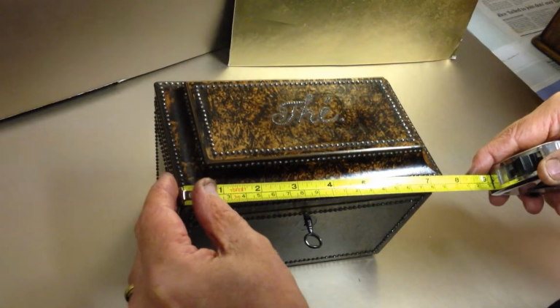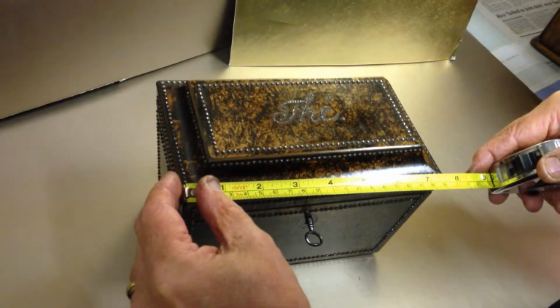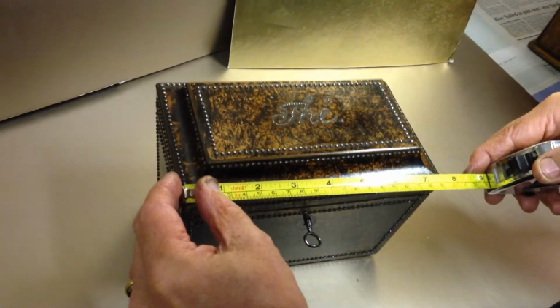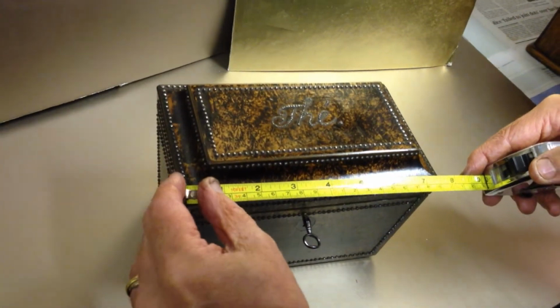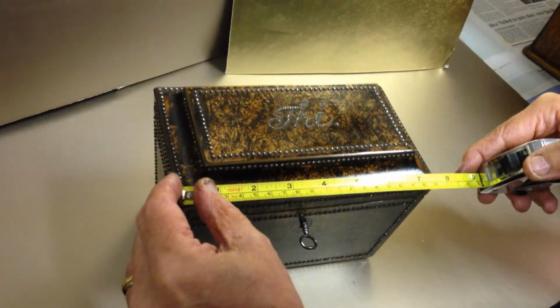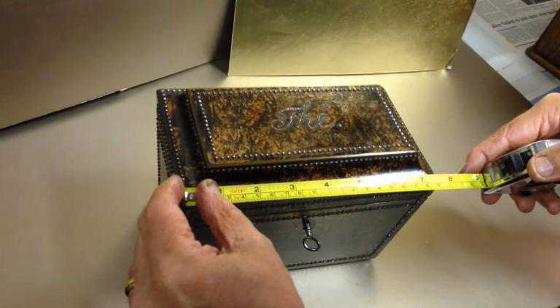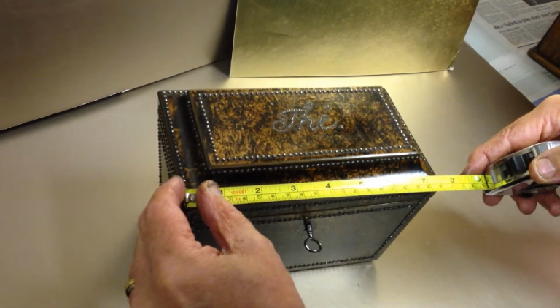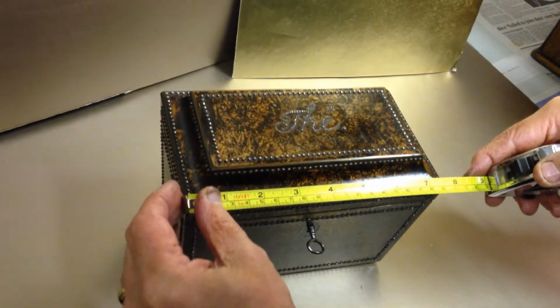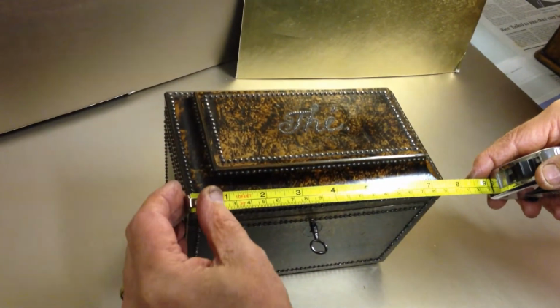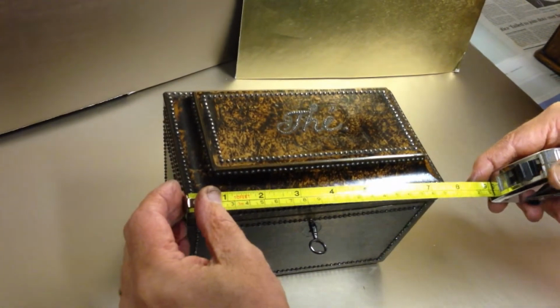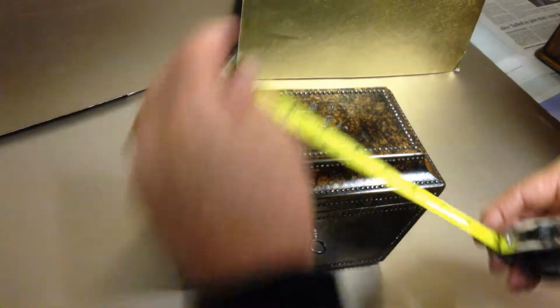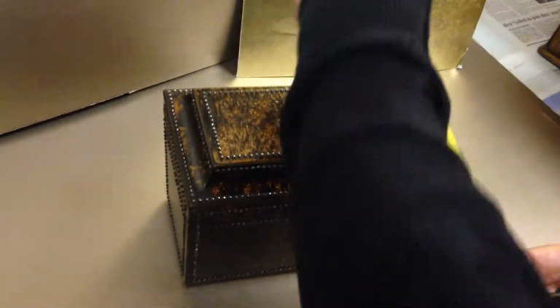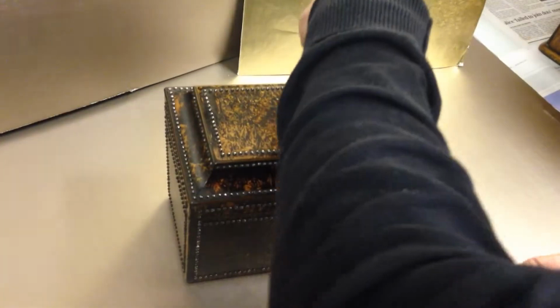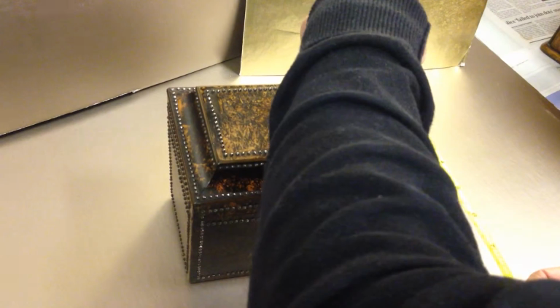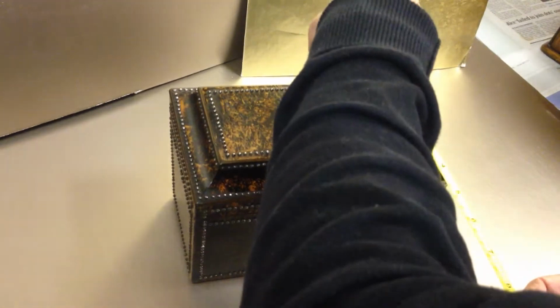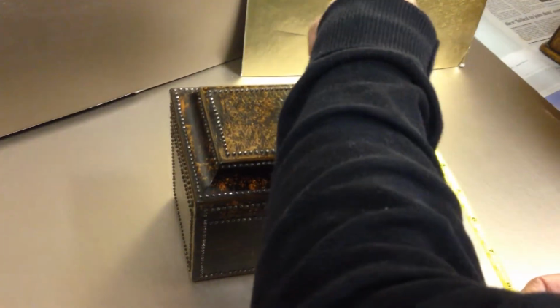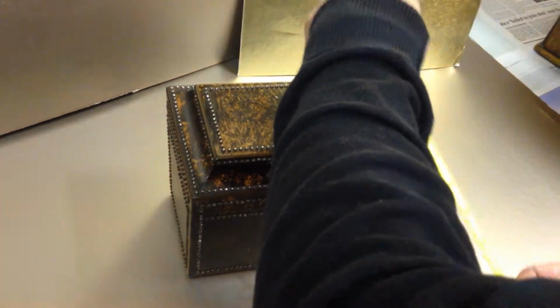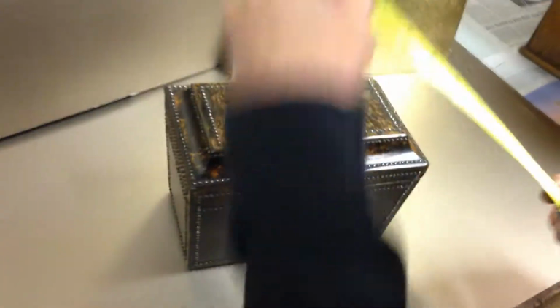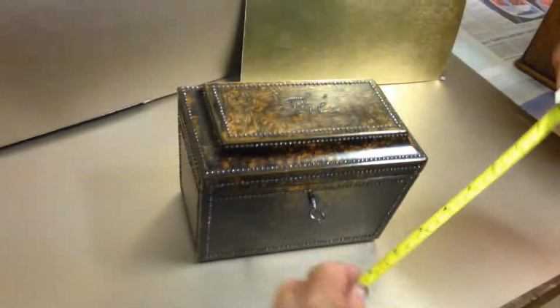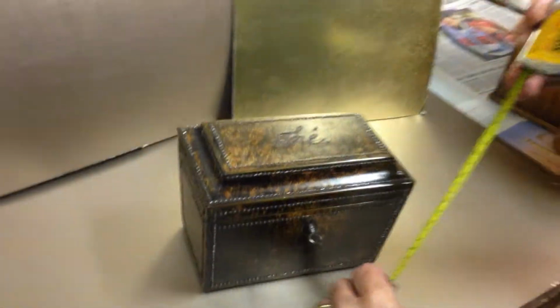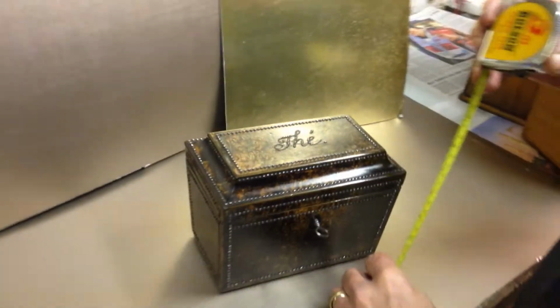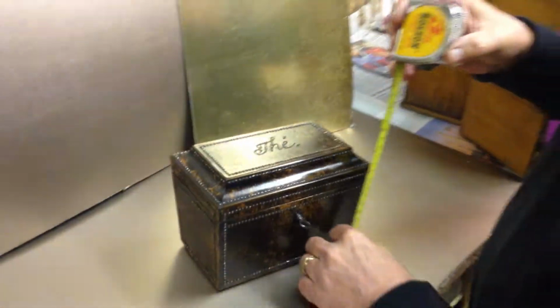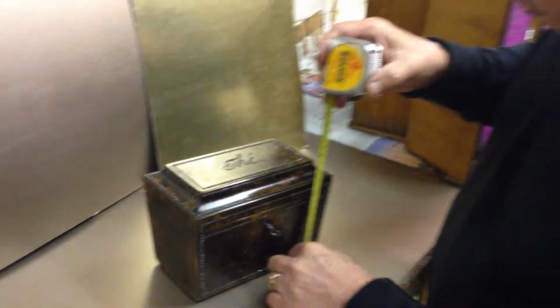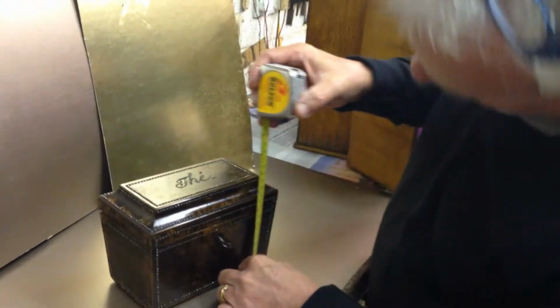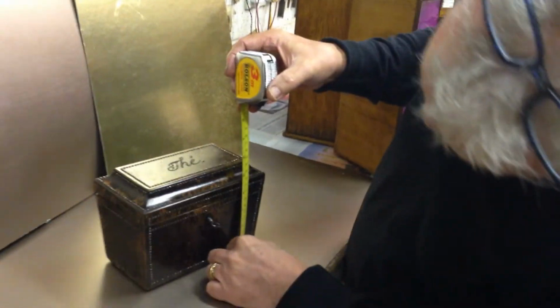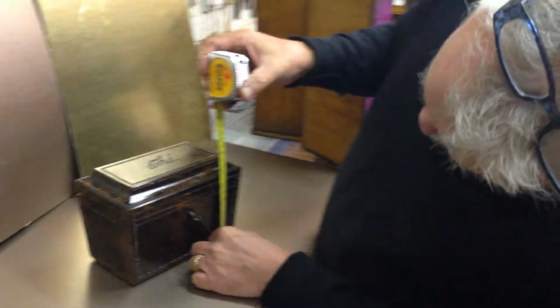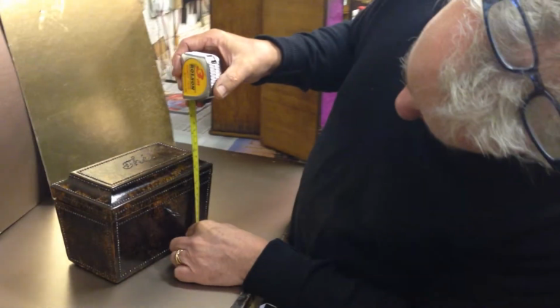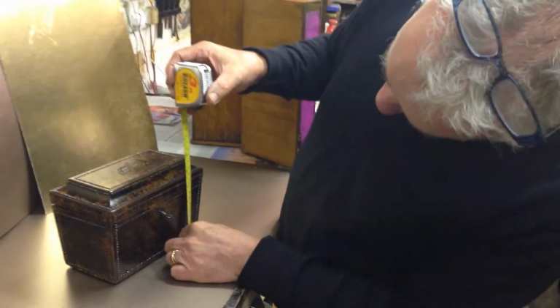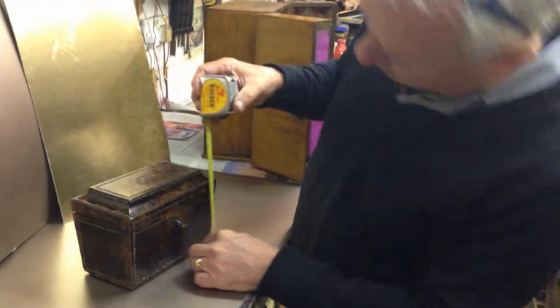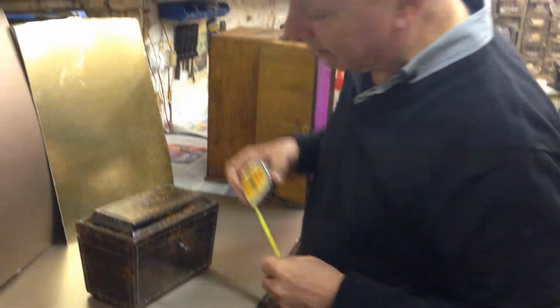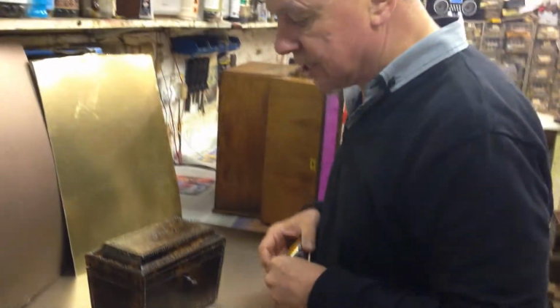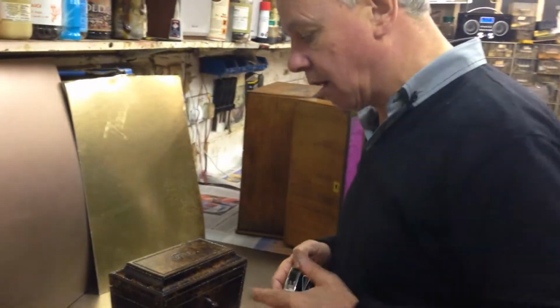This one measures seven and a half inches in length by four and a half inches from front to back, by about five and a half inches high.